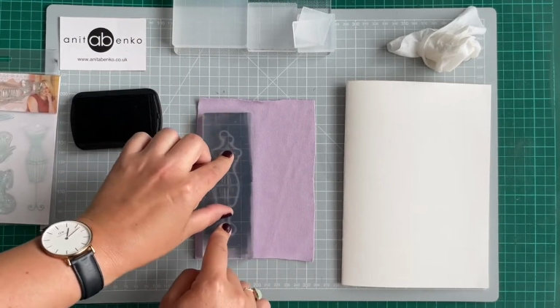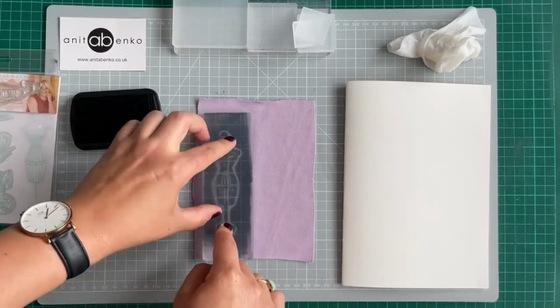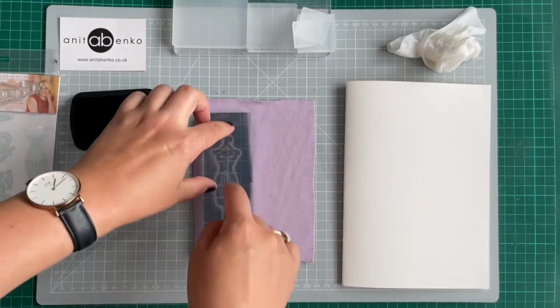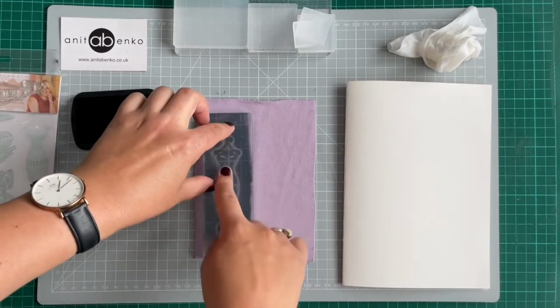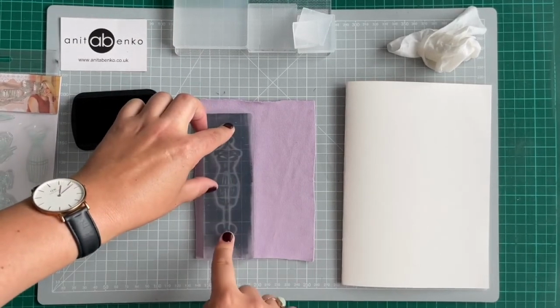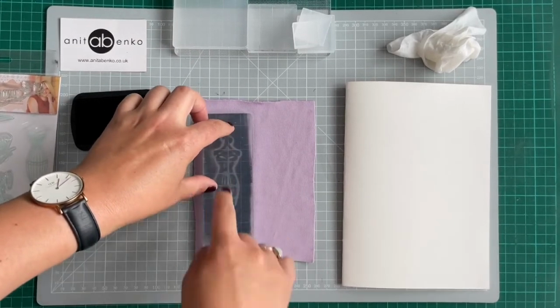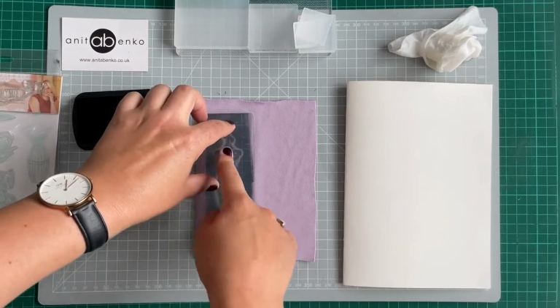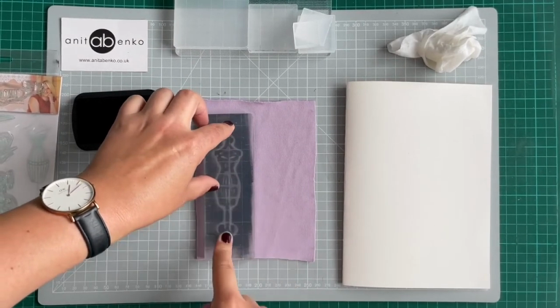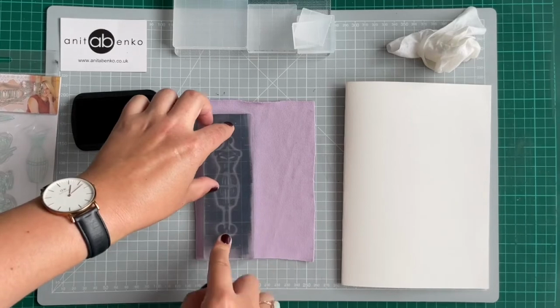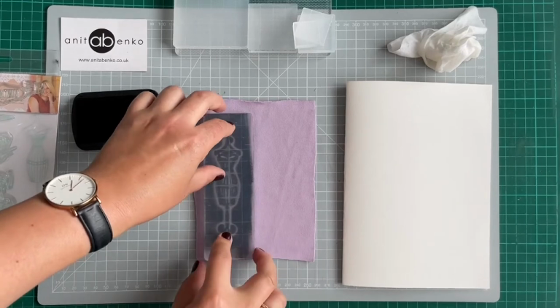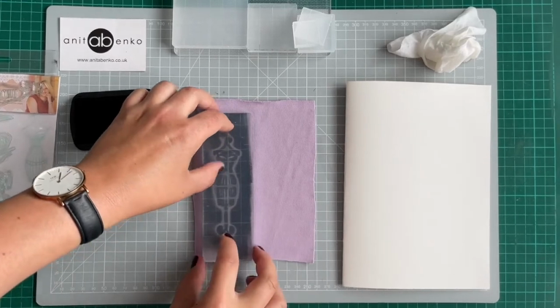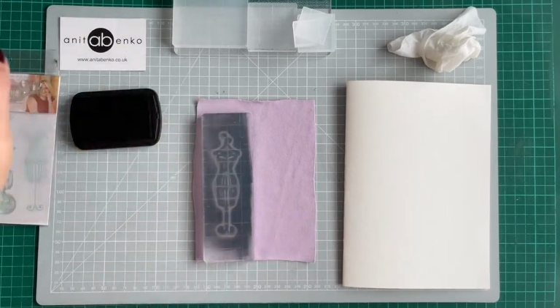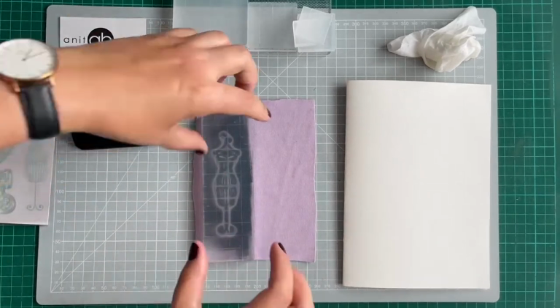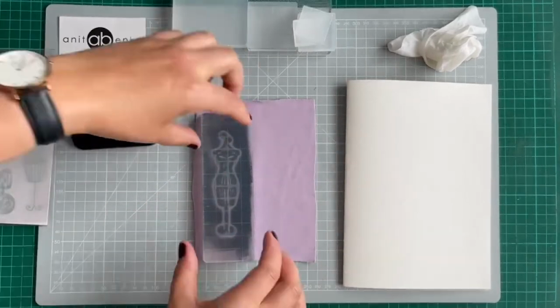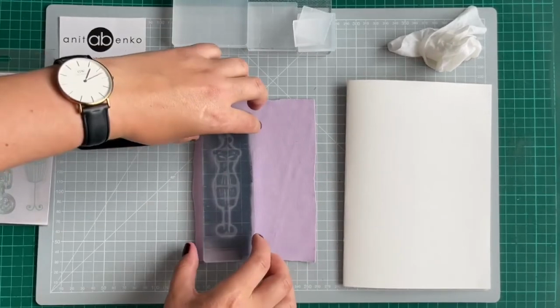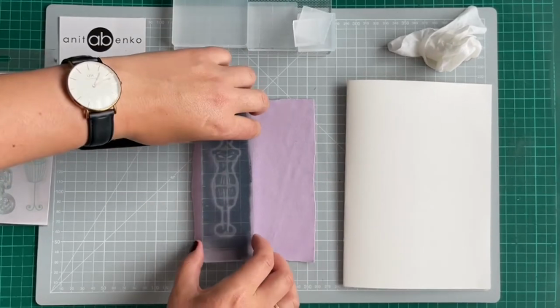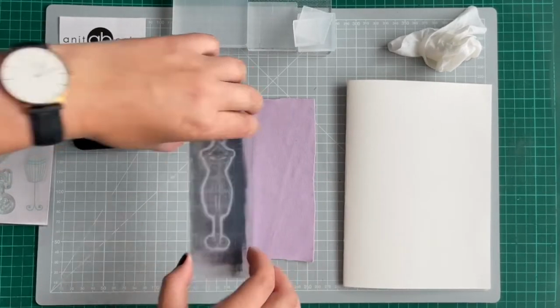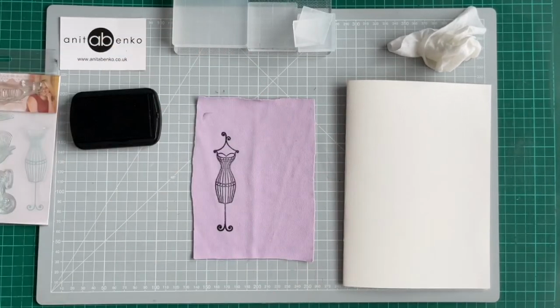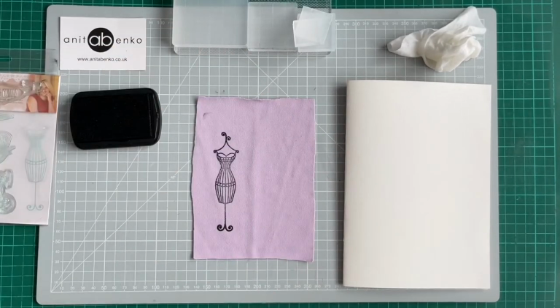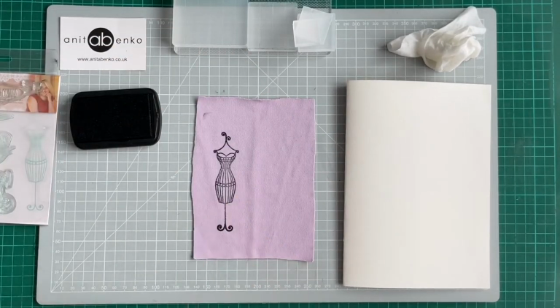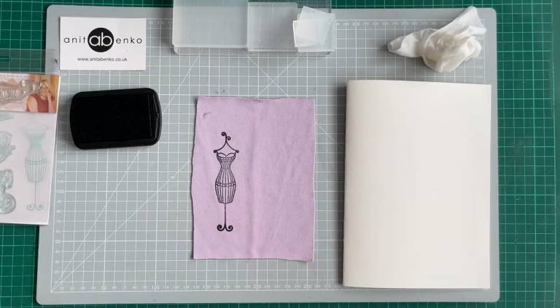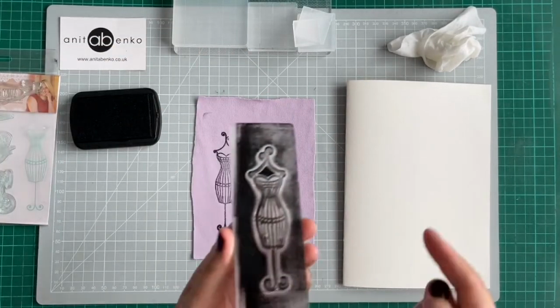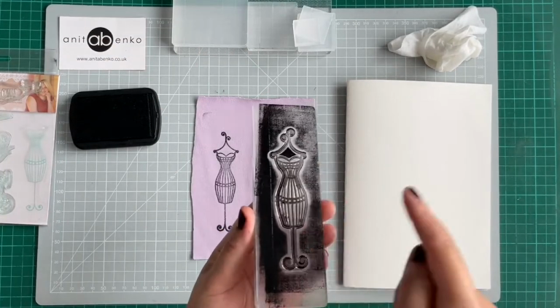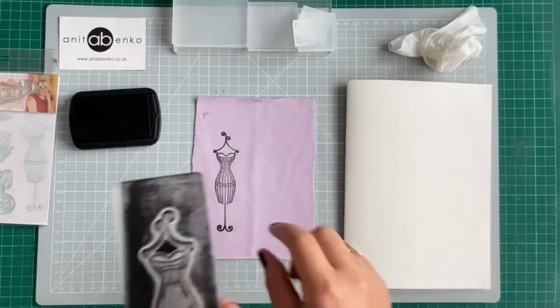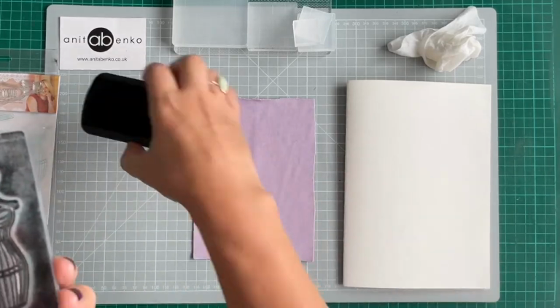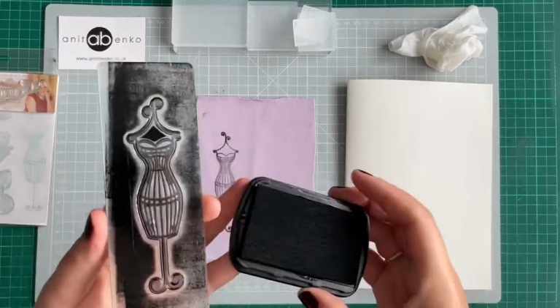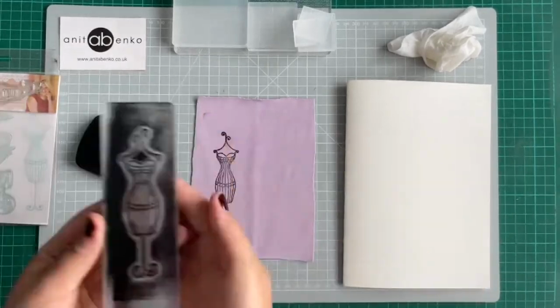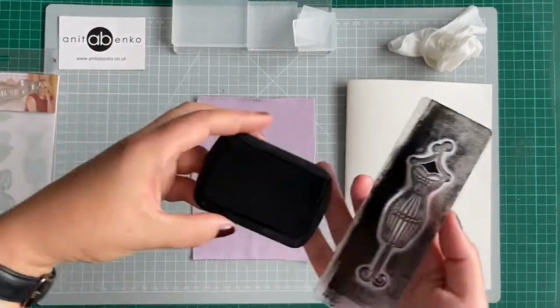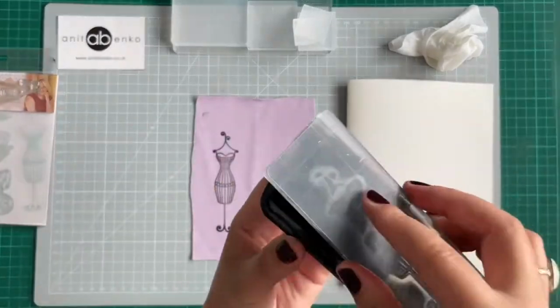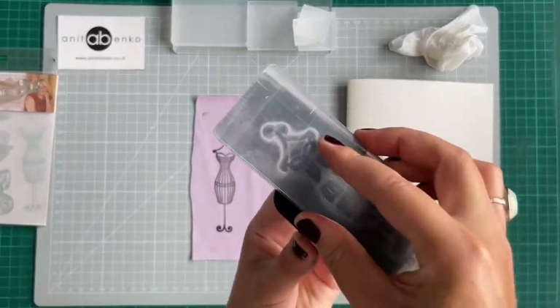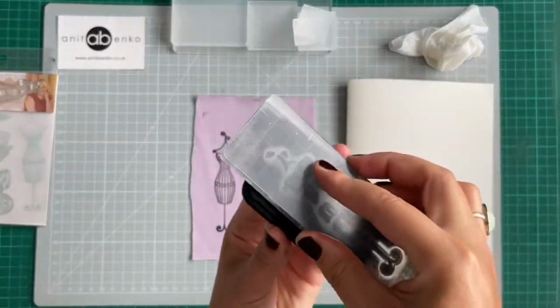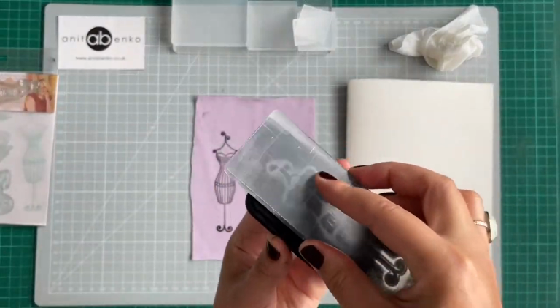Pressing the stamp down quite hard so the whole print goes on the fabric. And here's my first print finished! Now I'll repeat the same process on card paper.